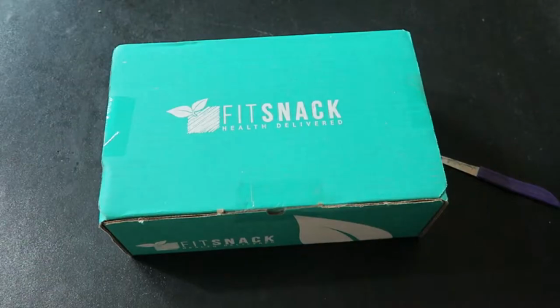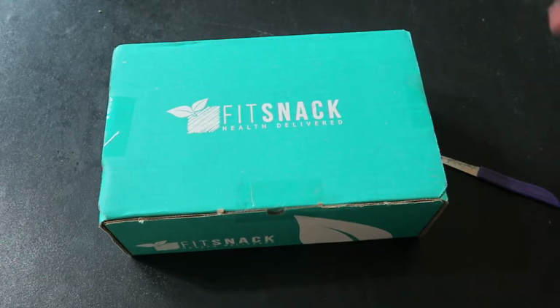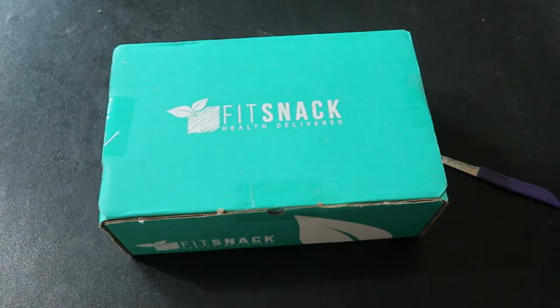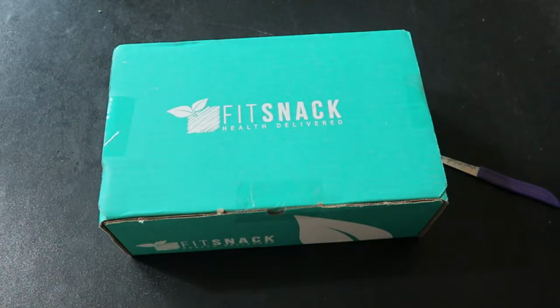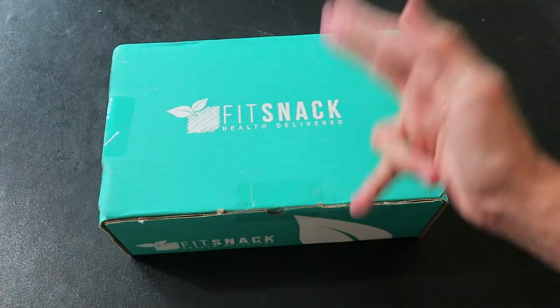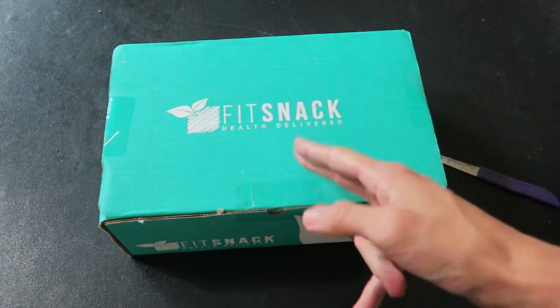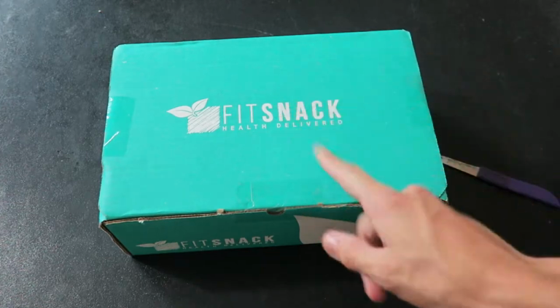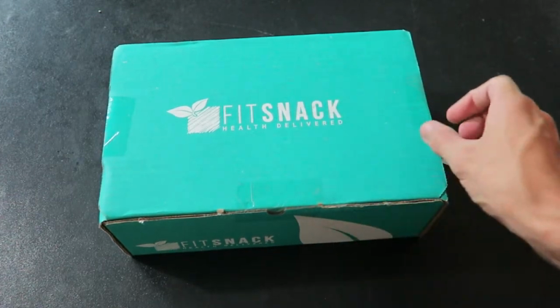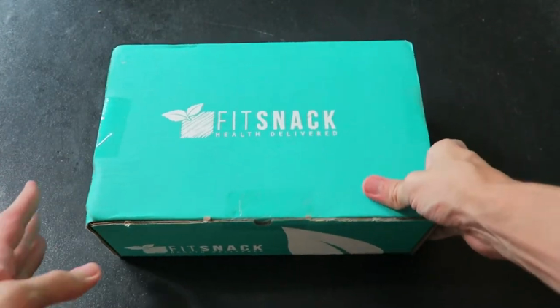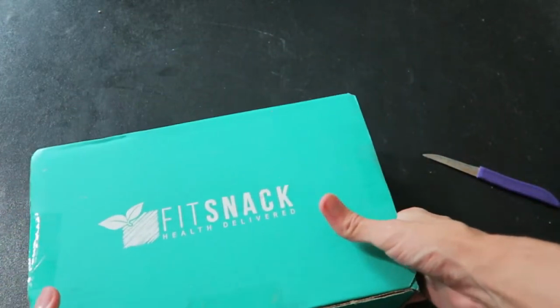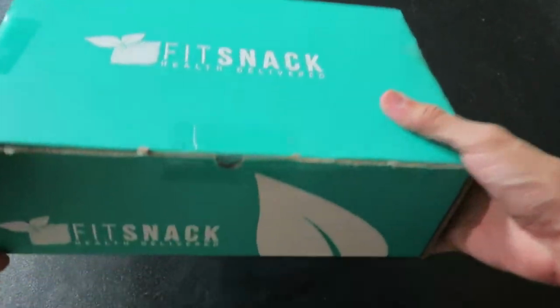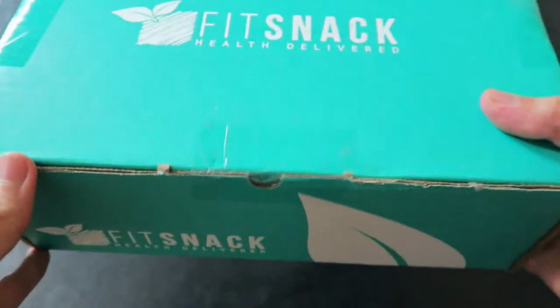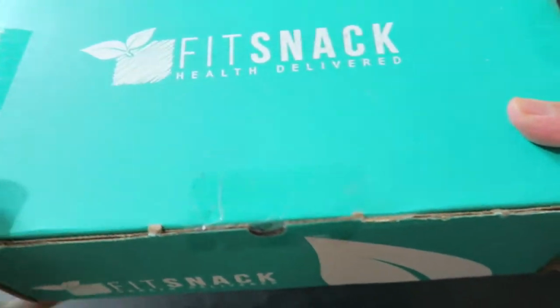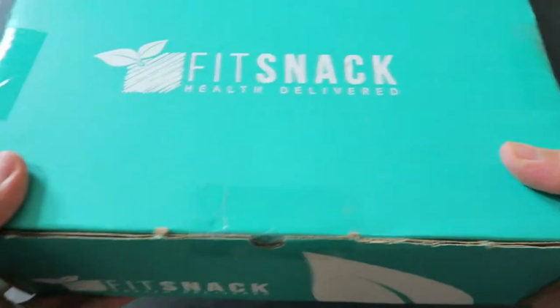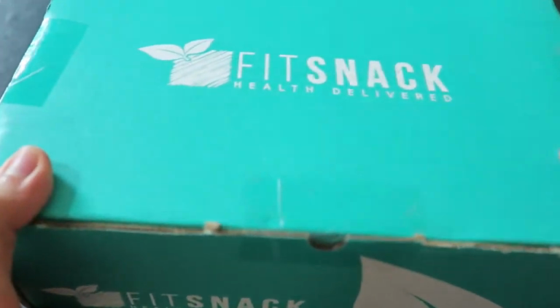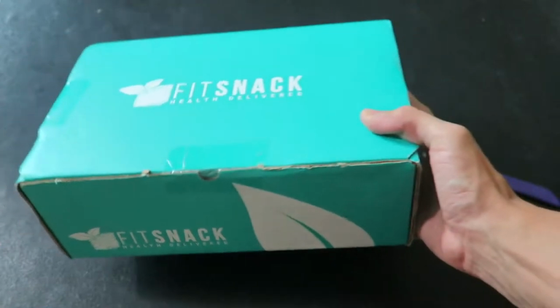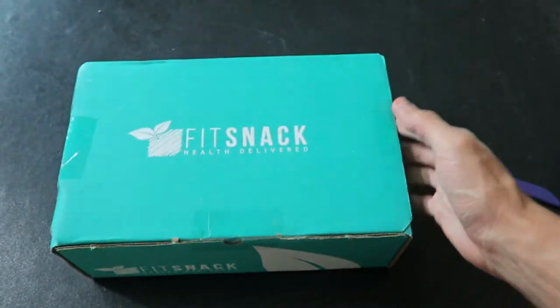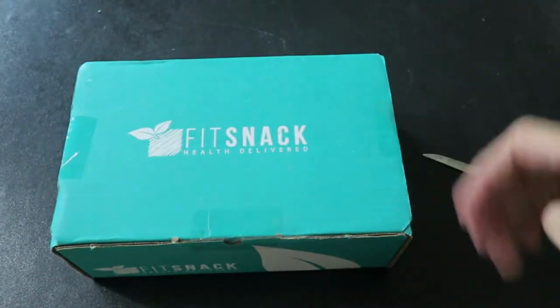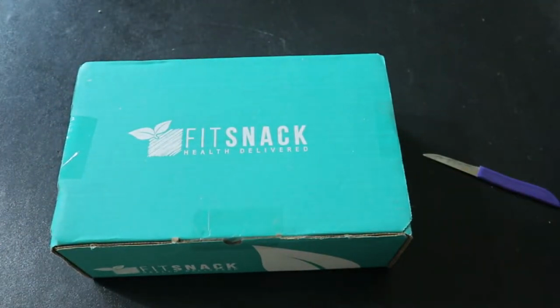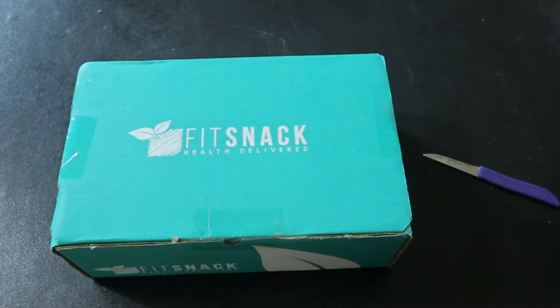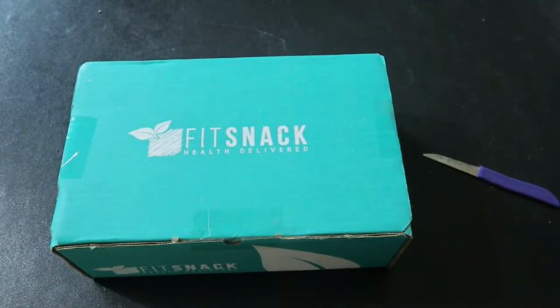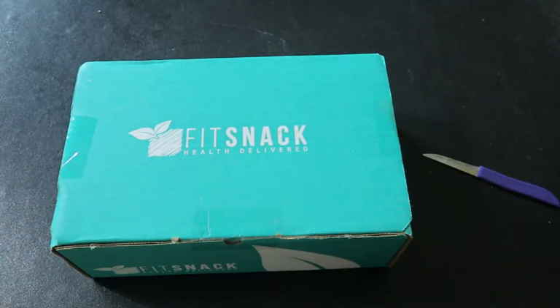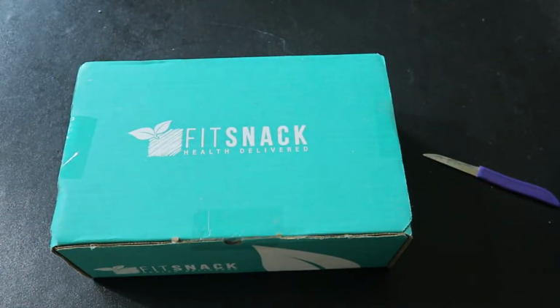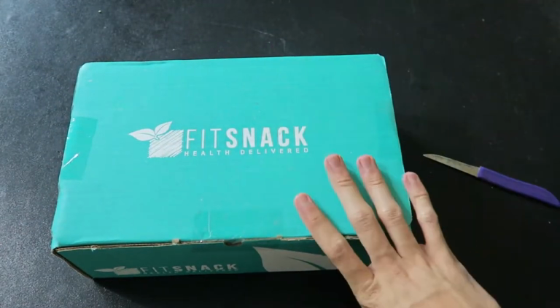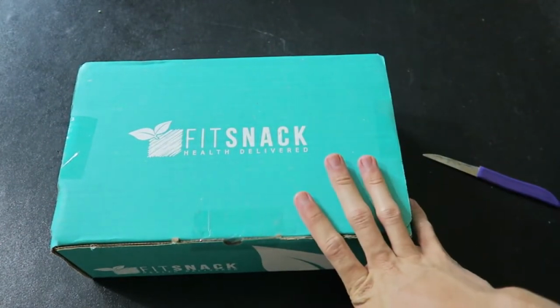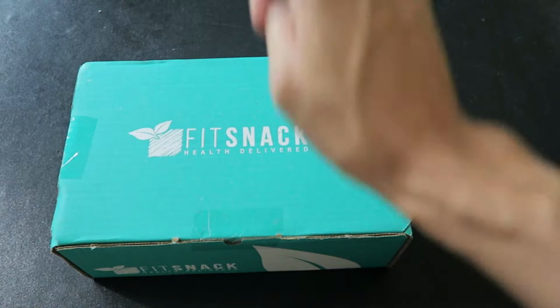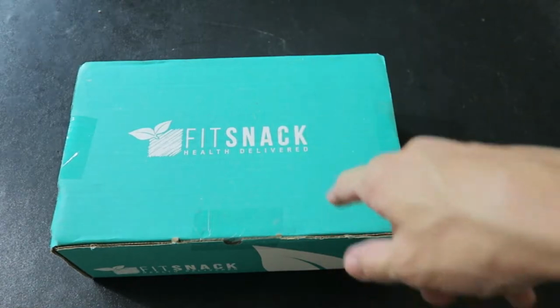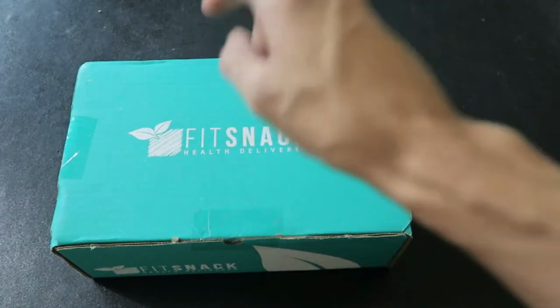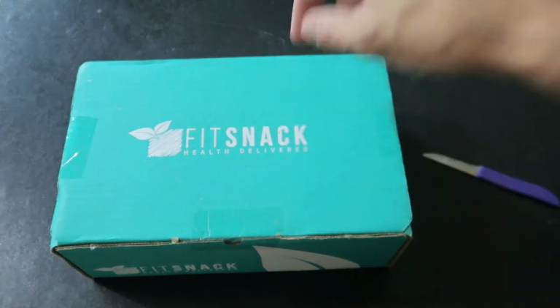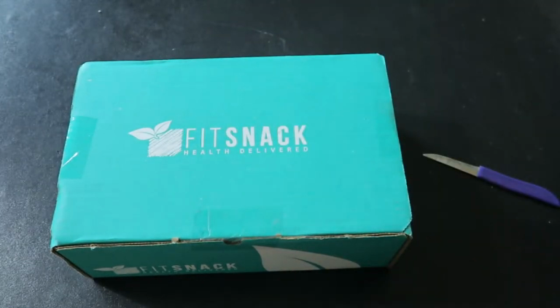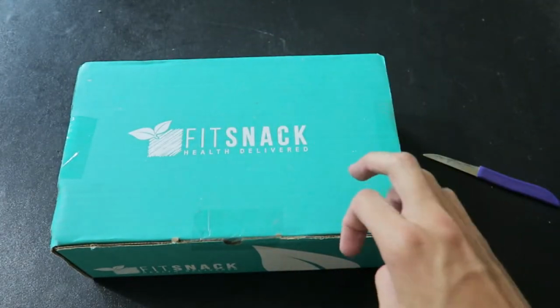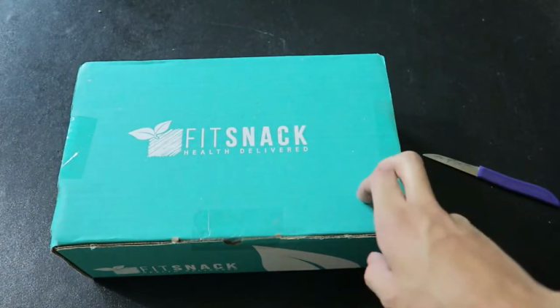What's up everybody, Roderick here with the Fit Snack Box for the month of August — and boy, this one is heavy. Listen to that. So if you guys don't know what this is already, this is the bomb right here. Fit Snack Box — they send you a box of healthy snacks every month right to your door.